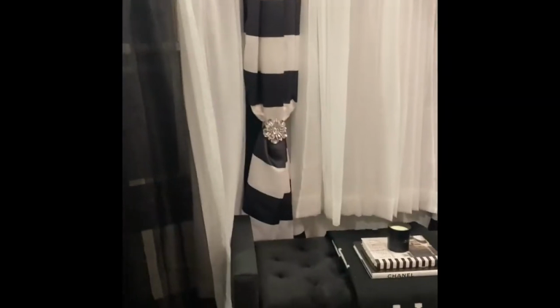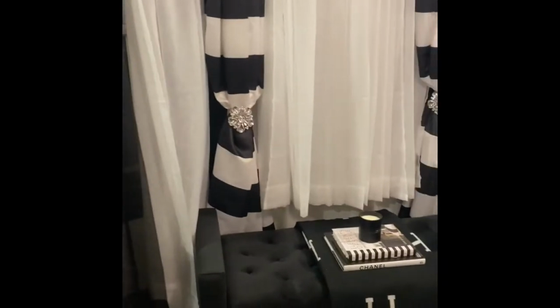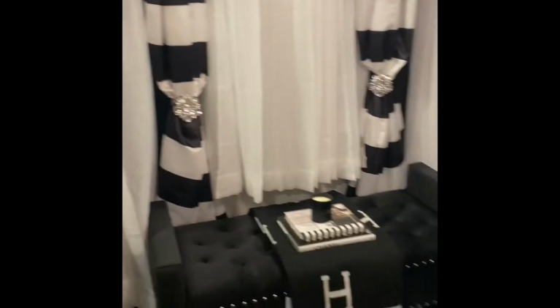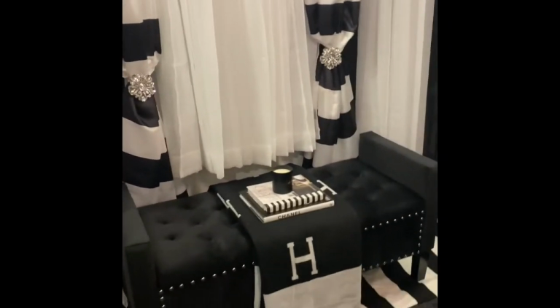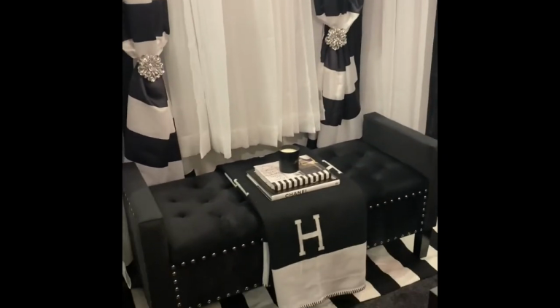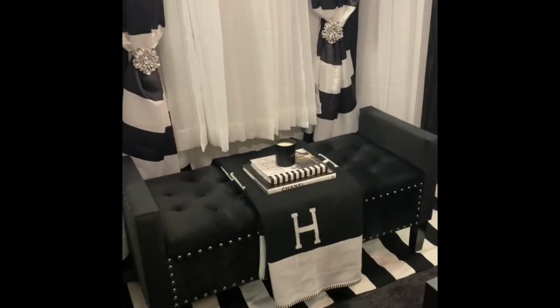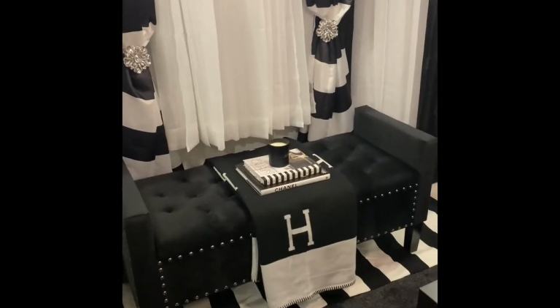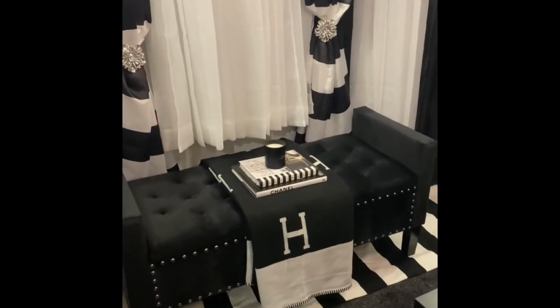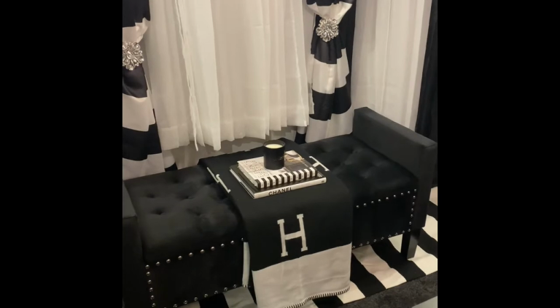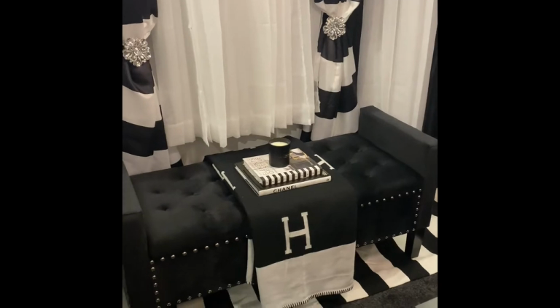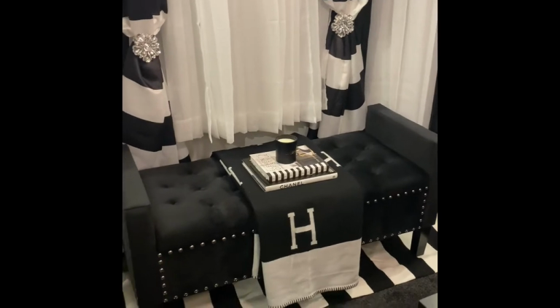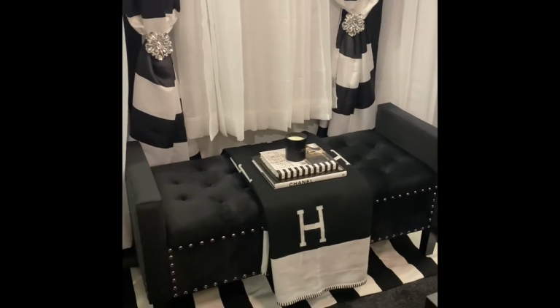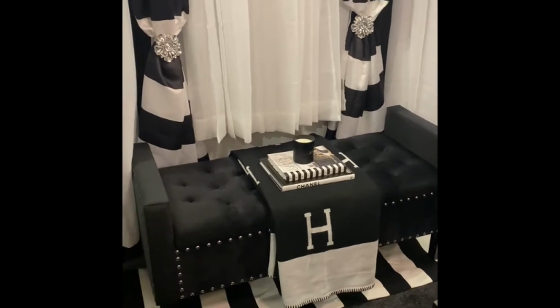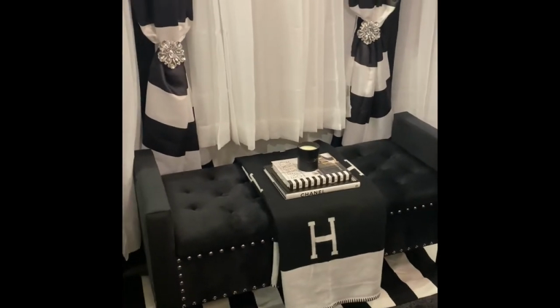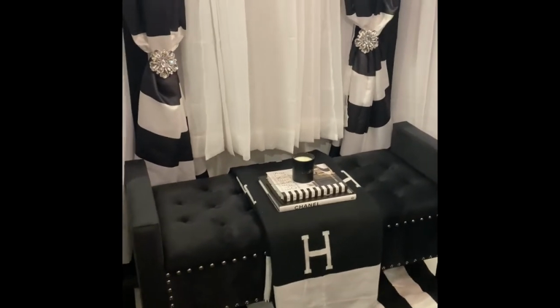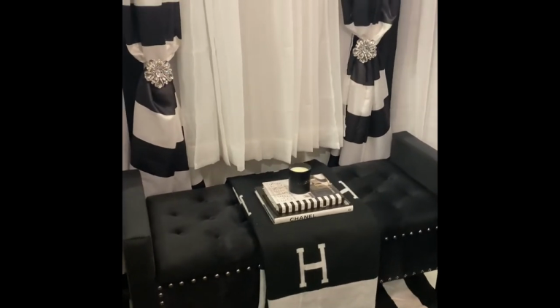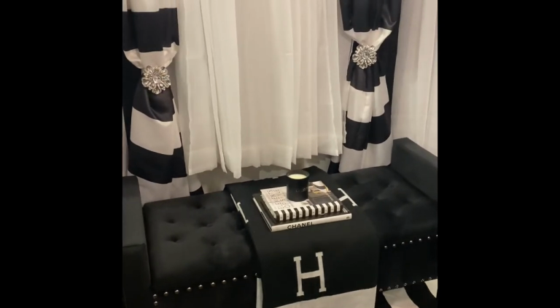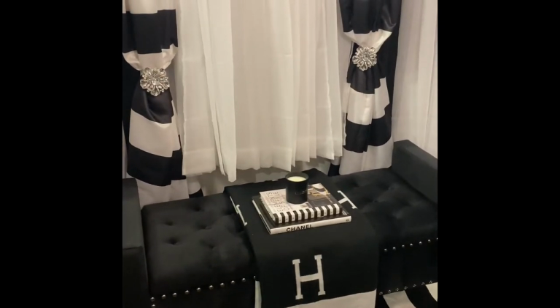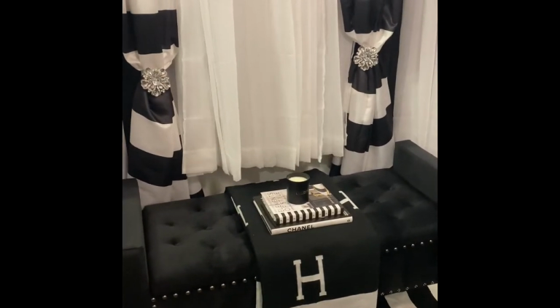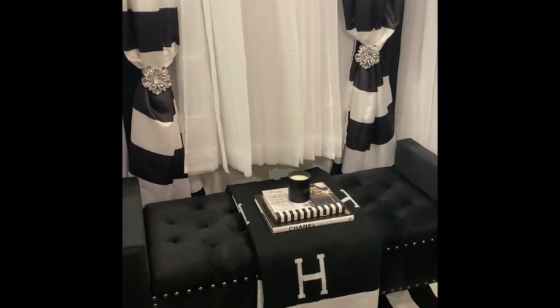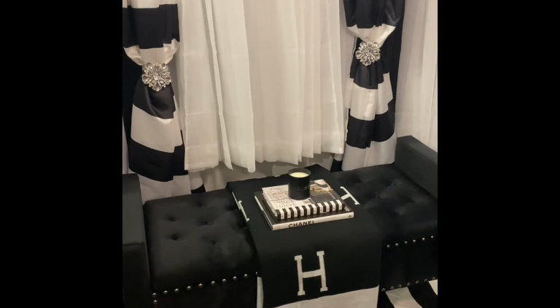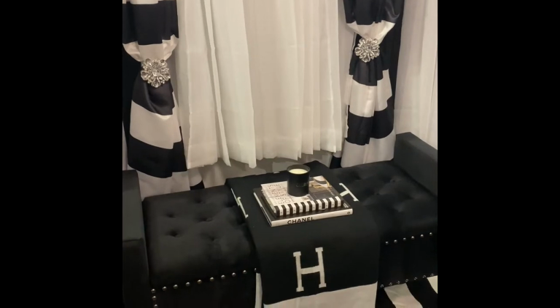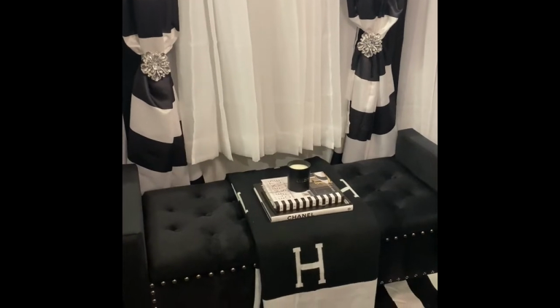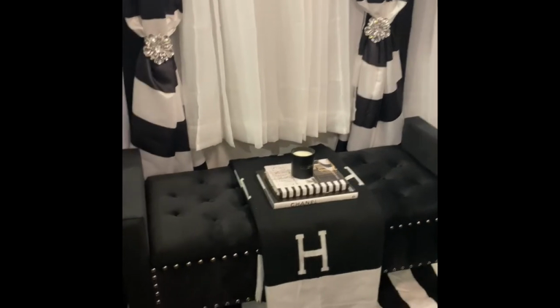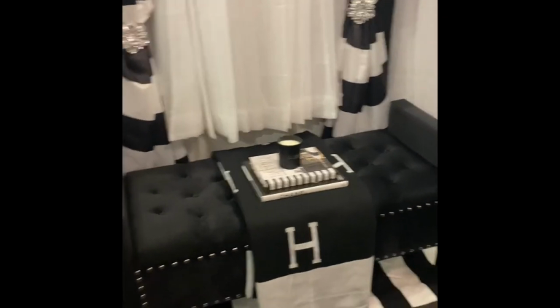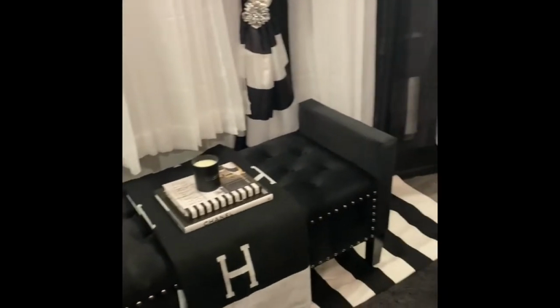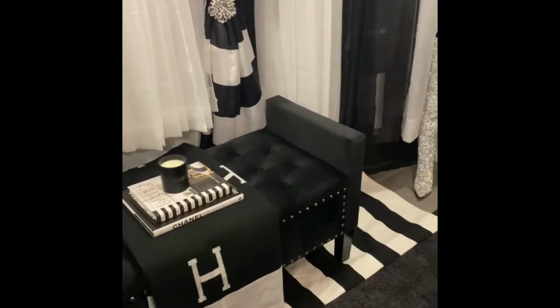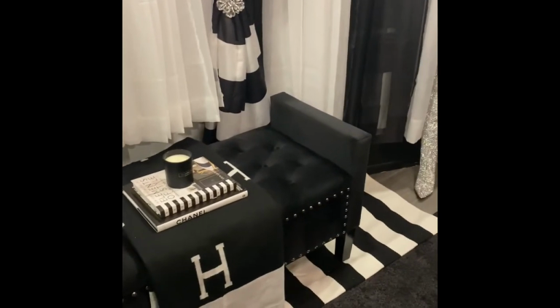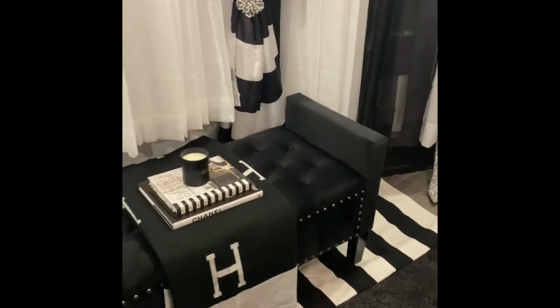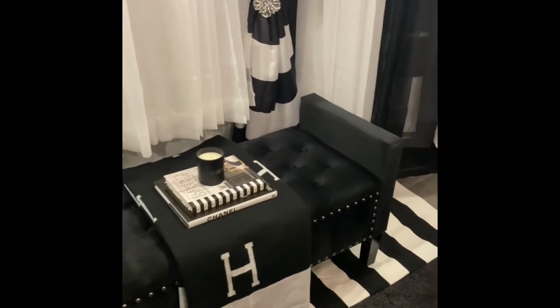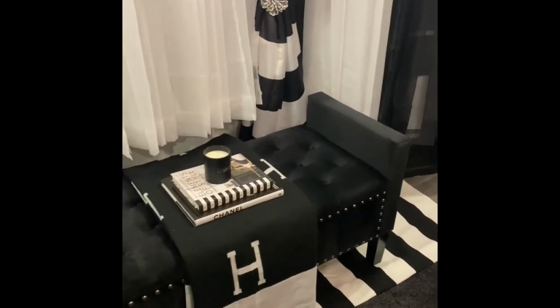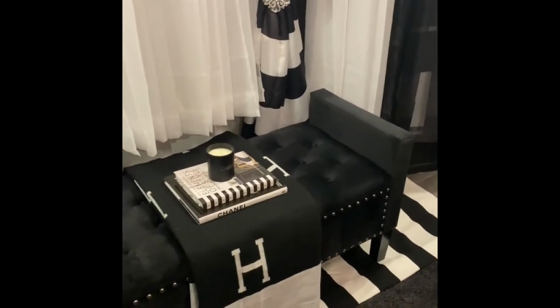The stool that you see there came from Amazon. The black and white carpet is Amazon. And the Chanel book and the Homestyle book and the candle are also from Amazon.